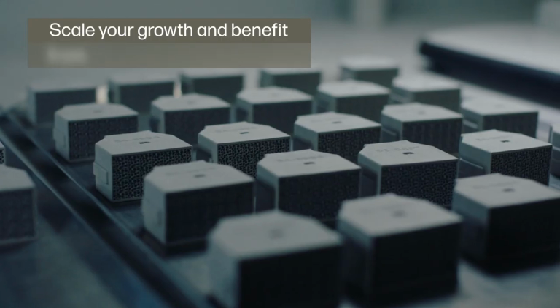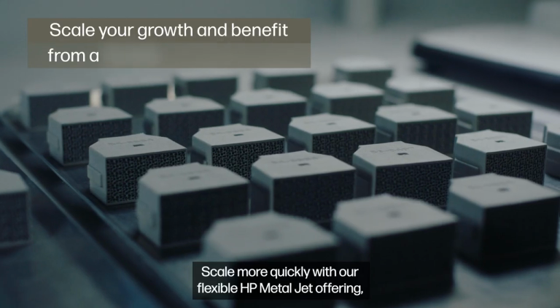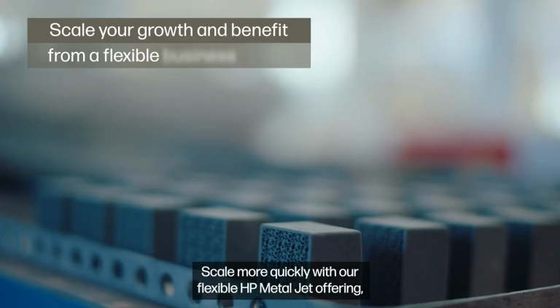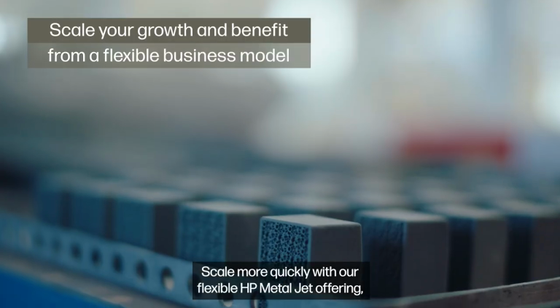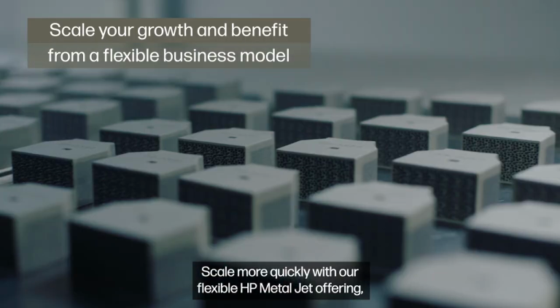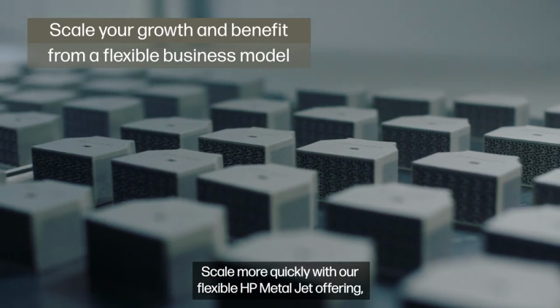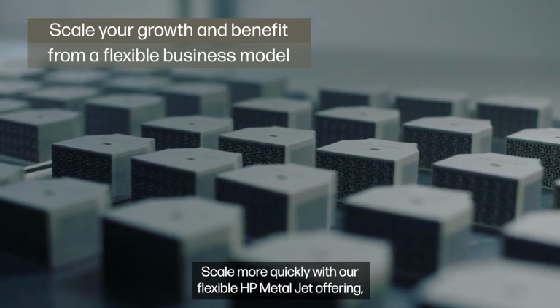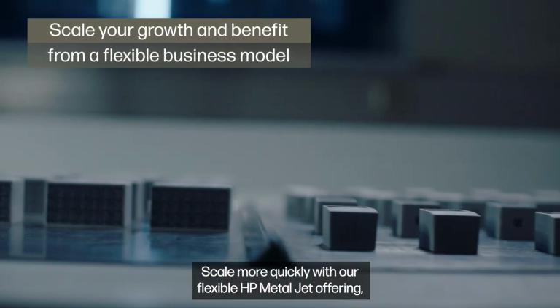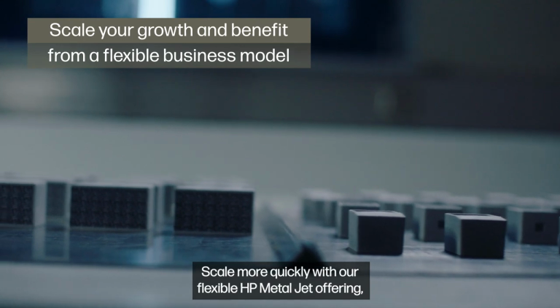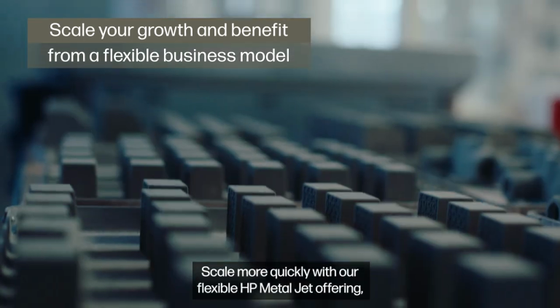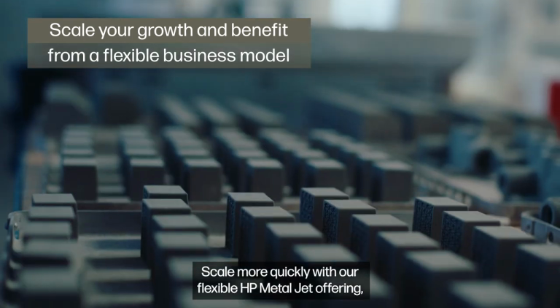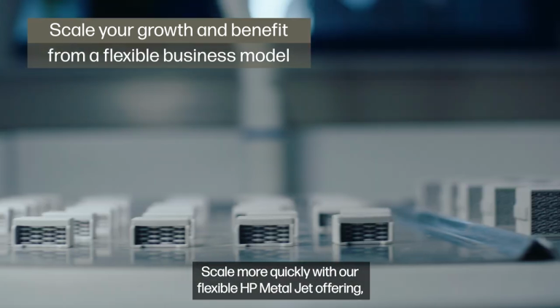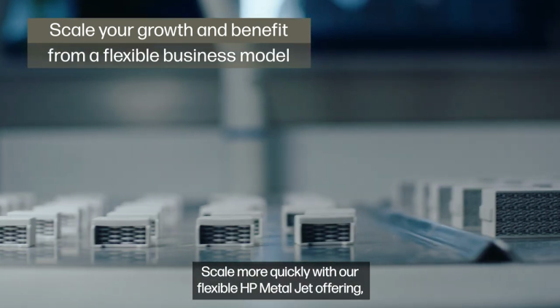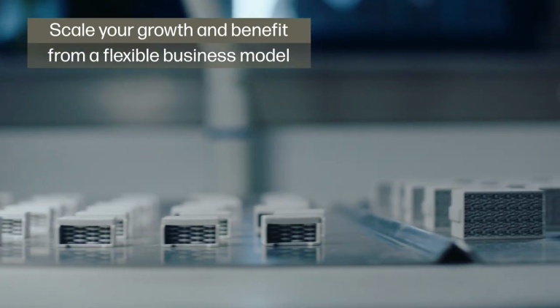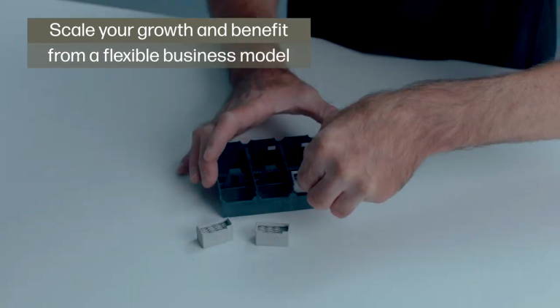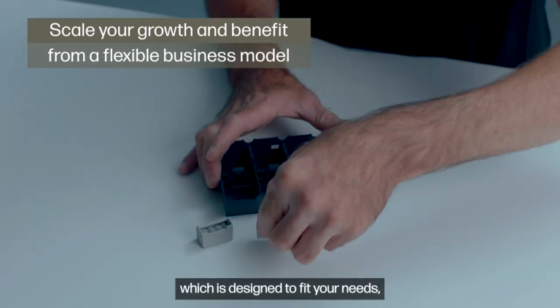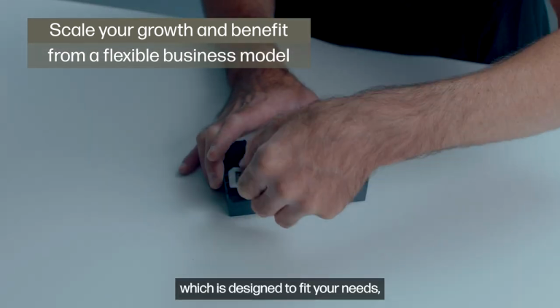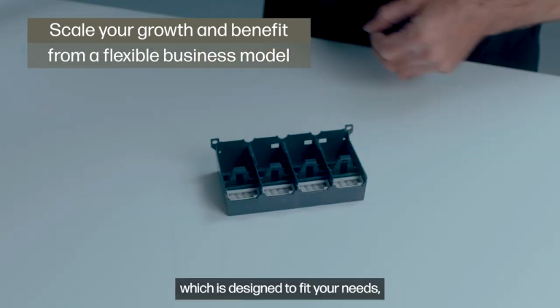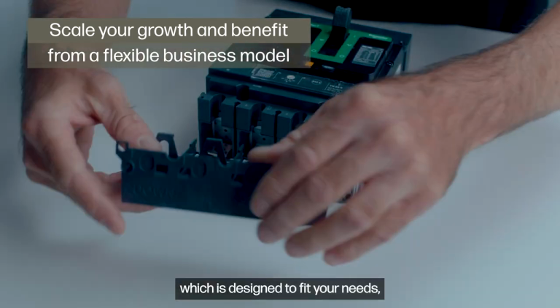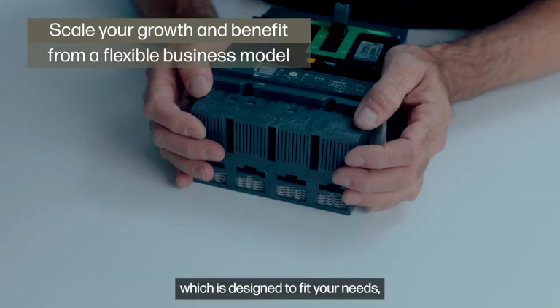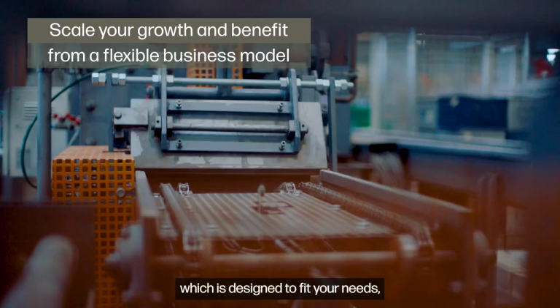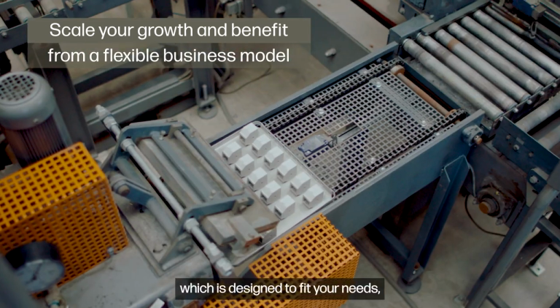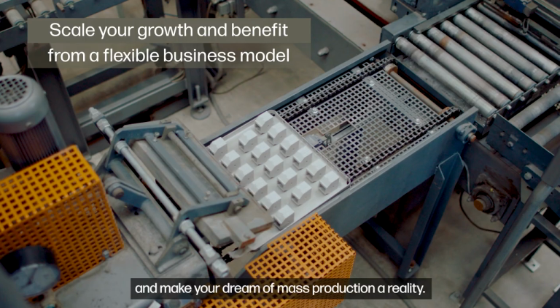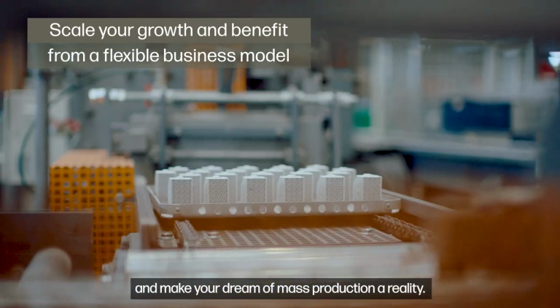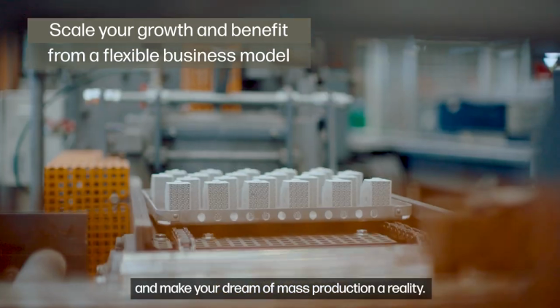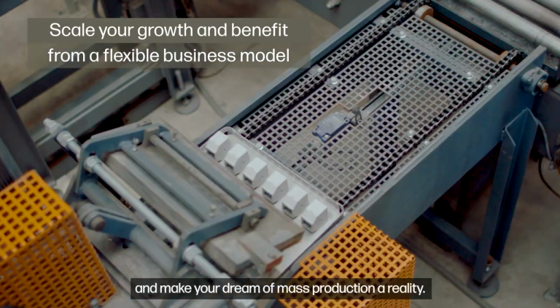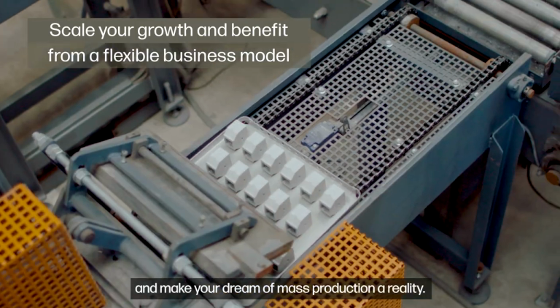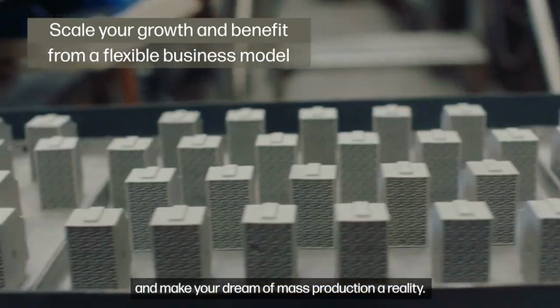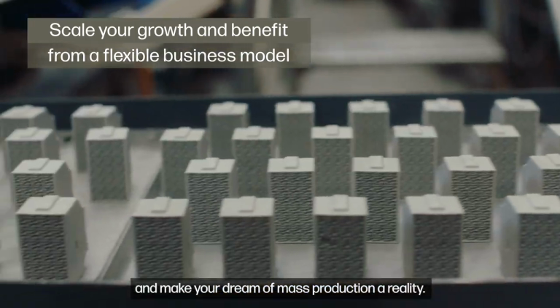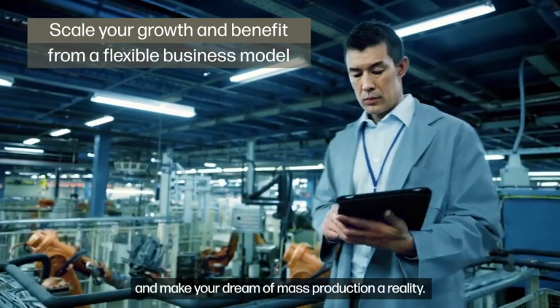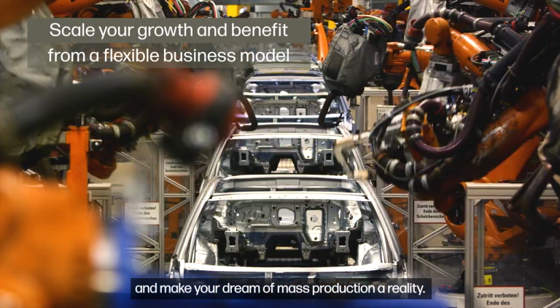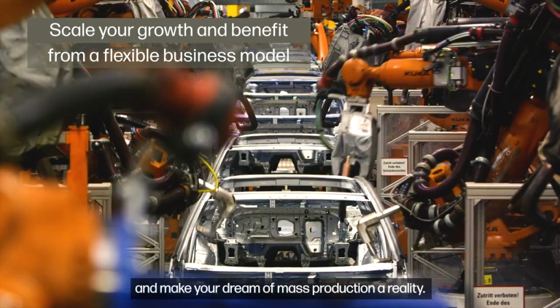Scale more quickly with our flexible HP MetalJet offering, which is designed to fit your needs and make your dream of mass production a reality.